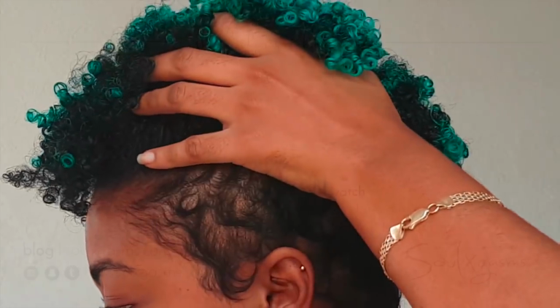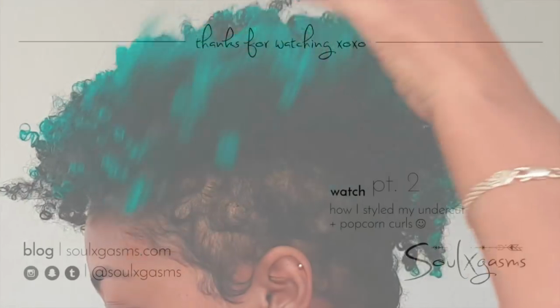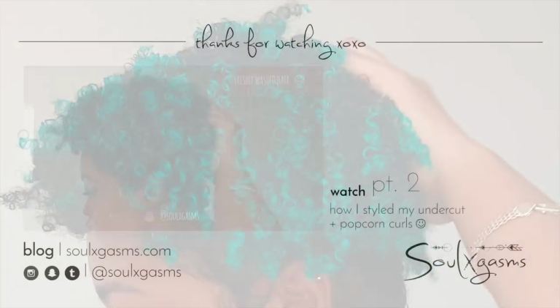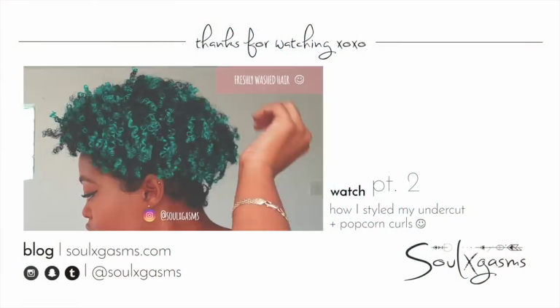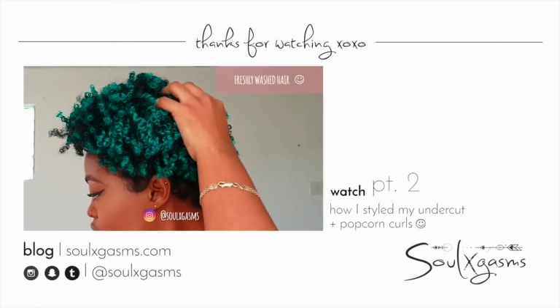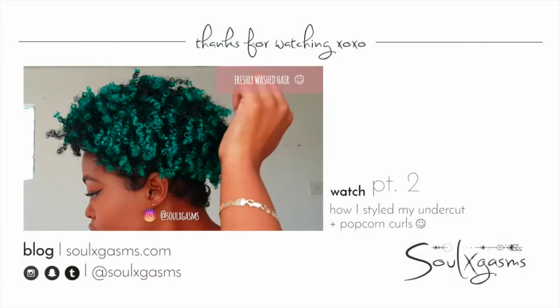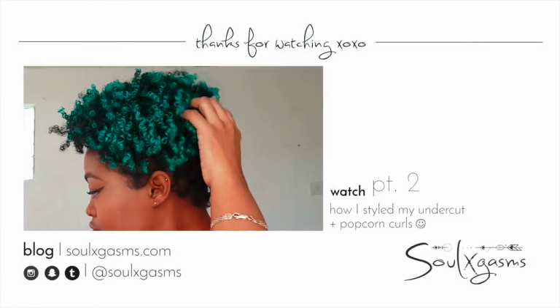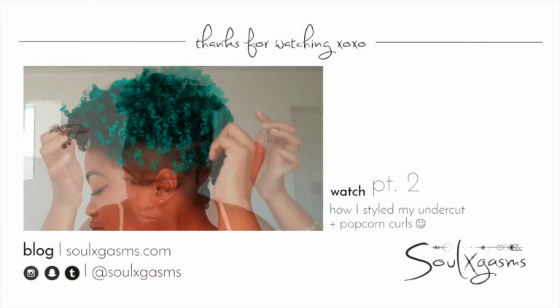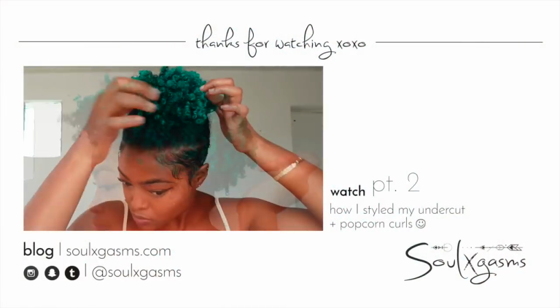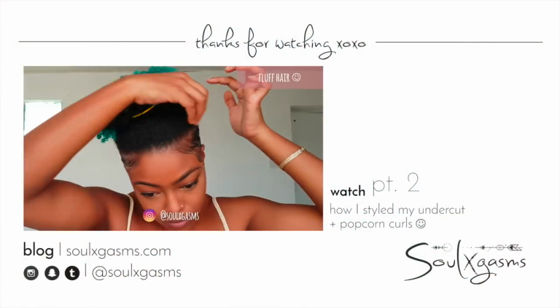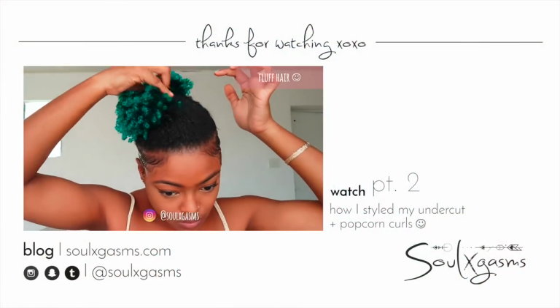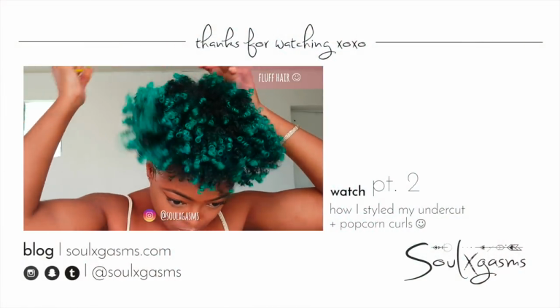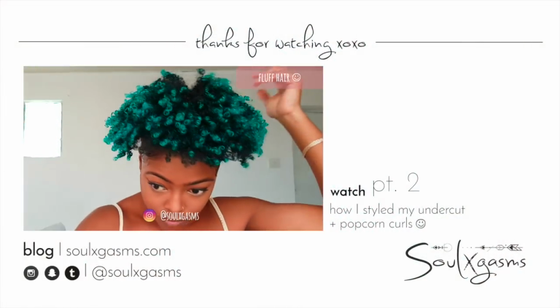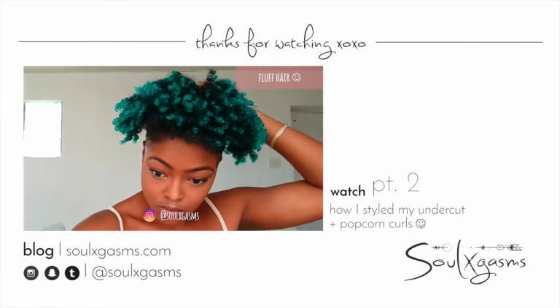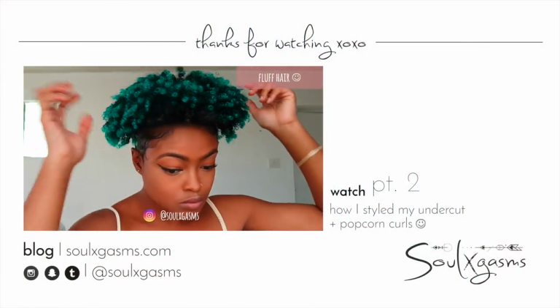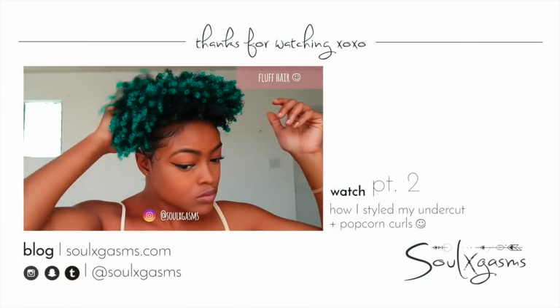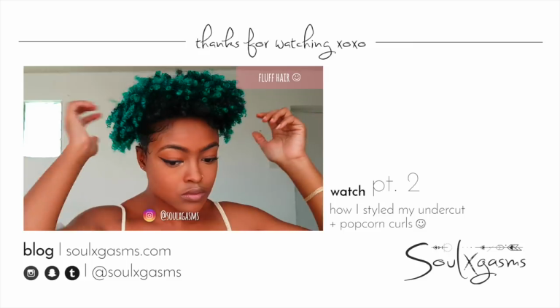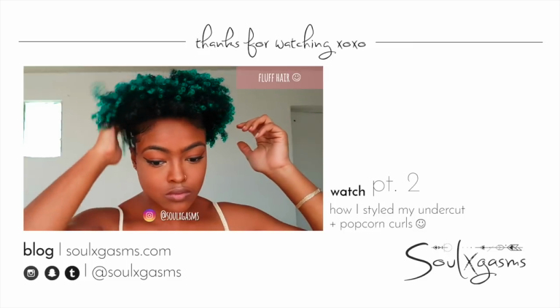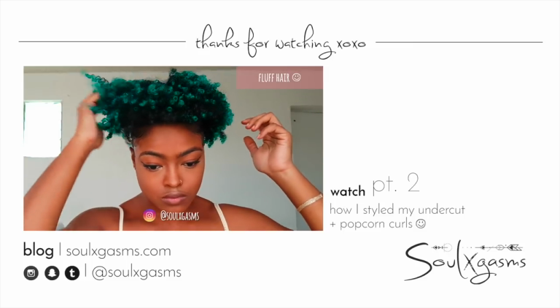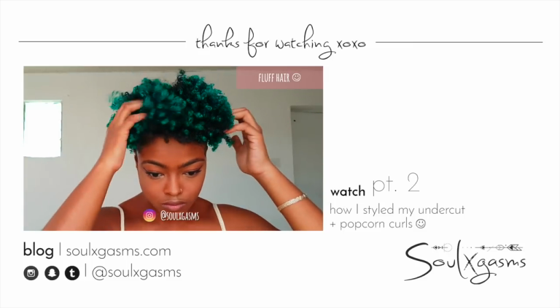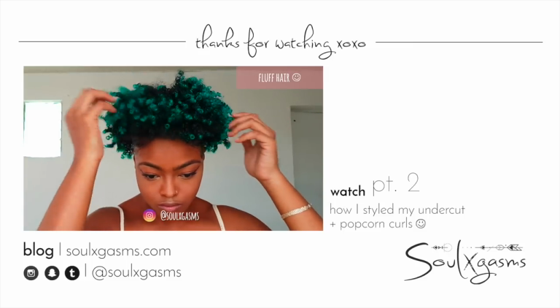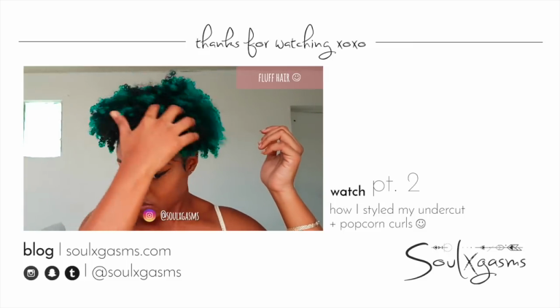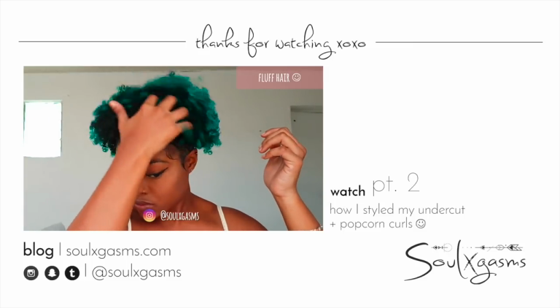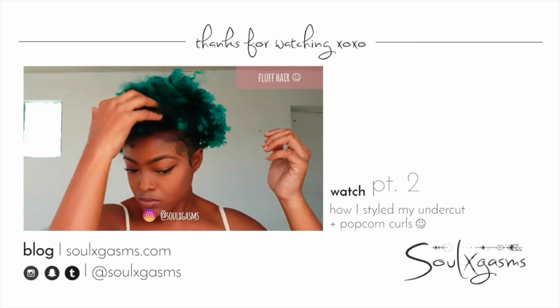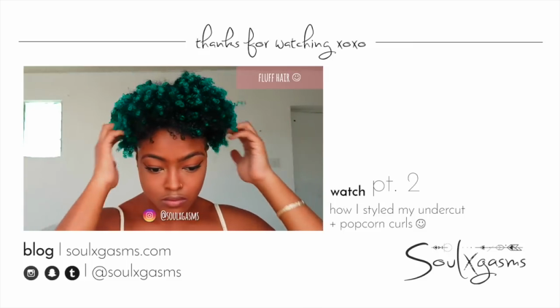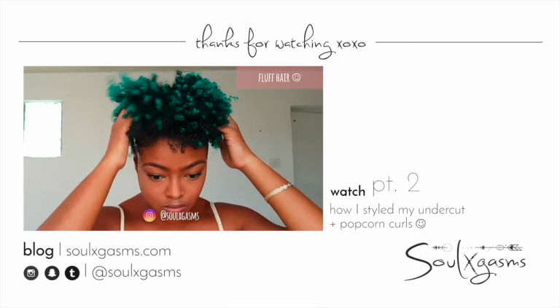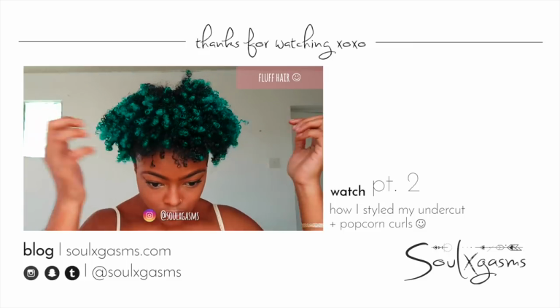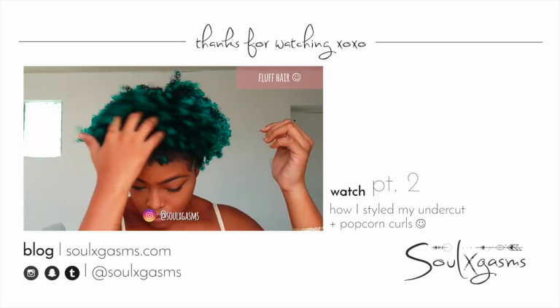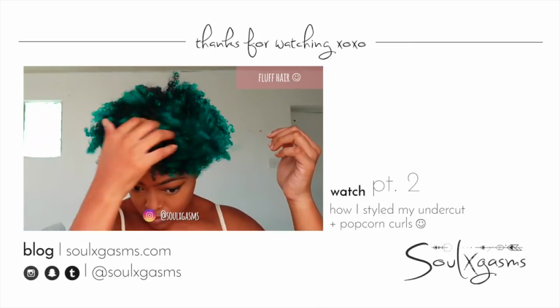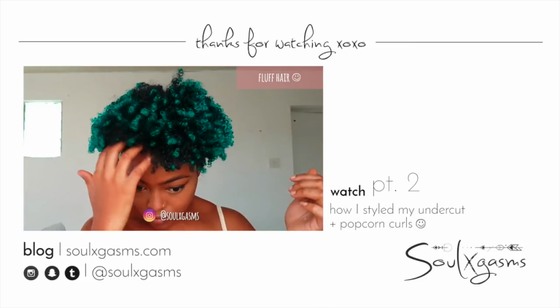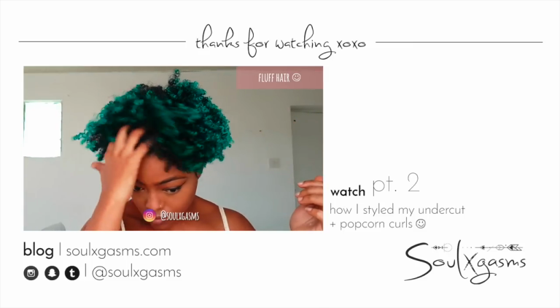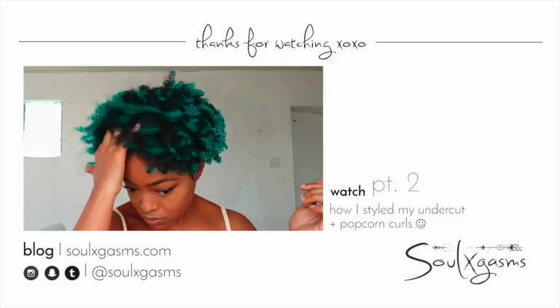Thank you guys so much for watching! Please give this video a thumbs up and subscribe if you haven't already. You can go ahead and watch Part 2 of this video where I style my hair.